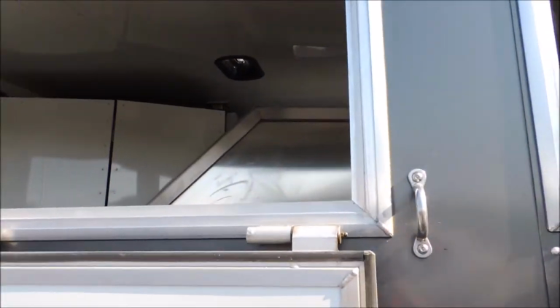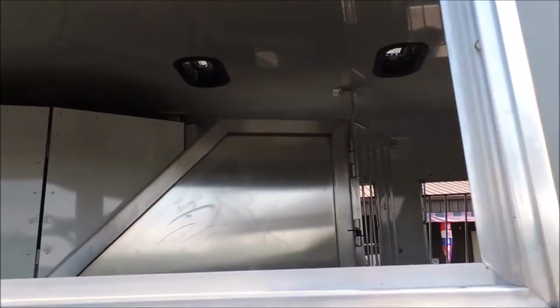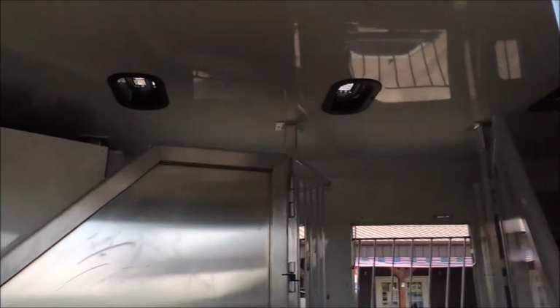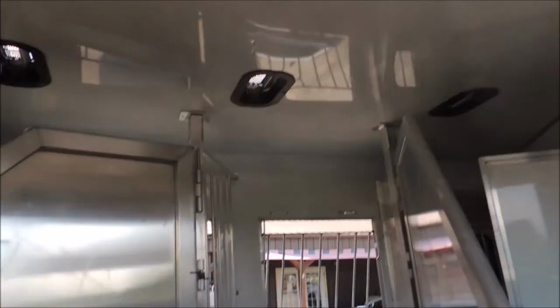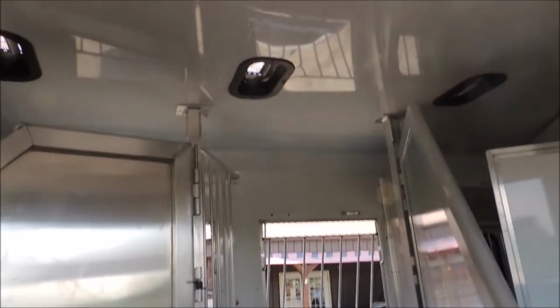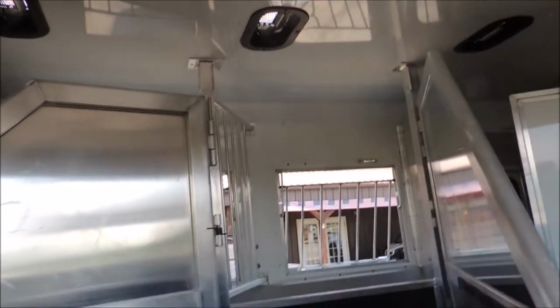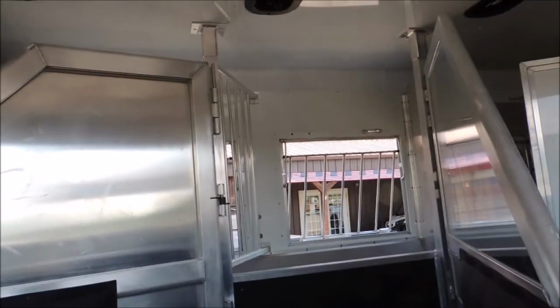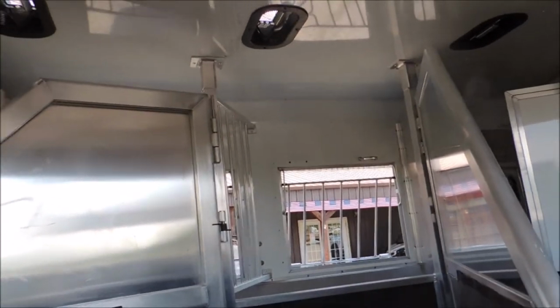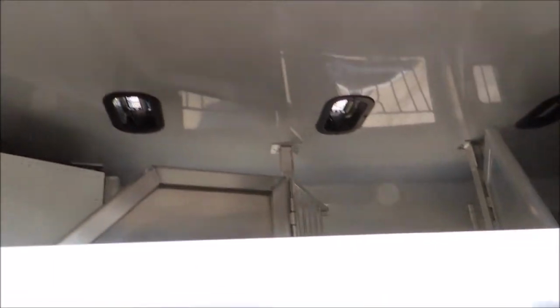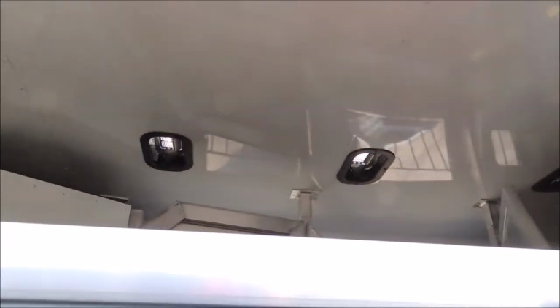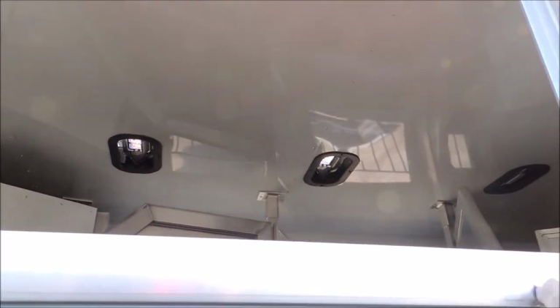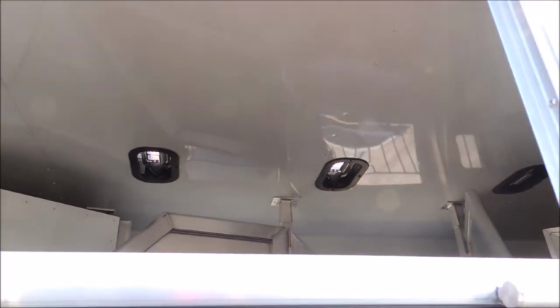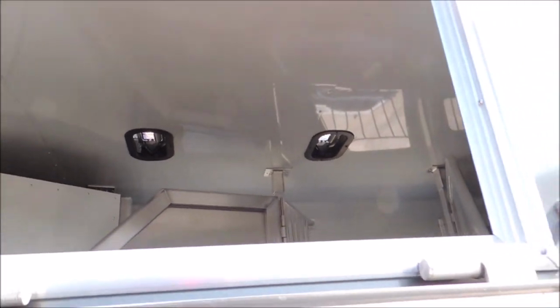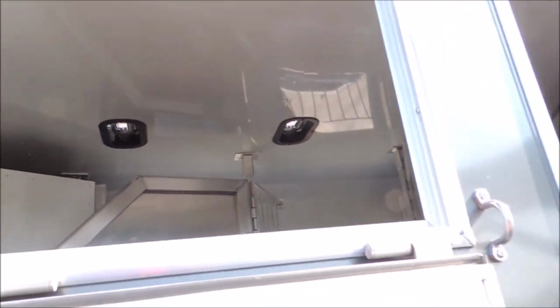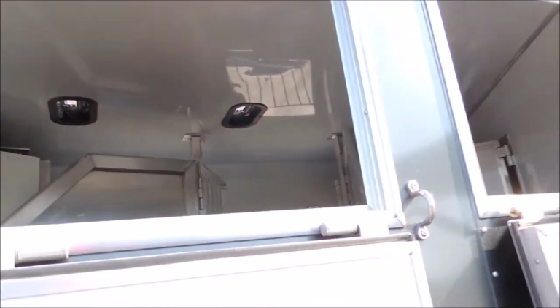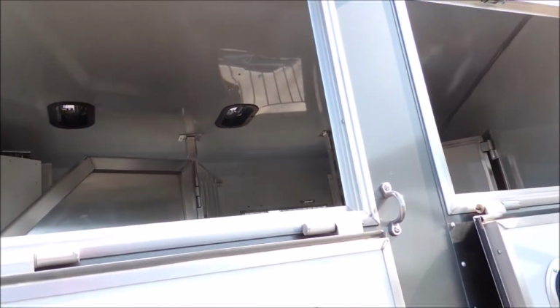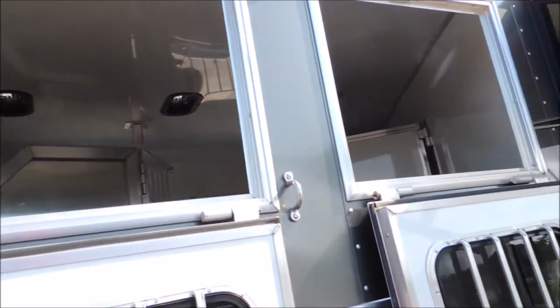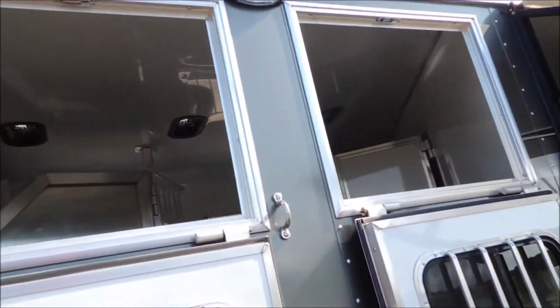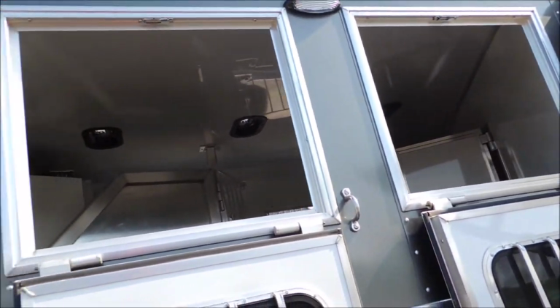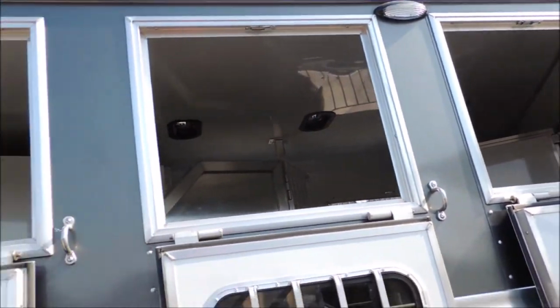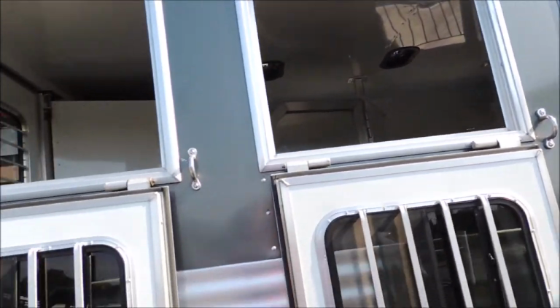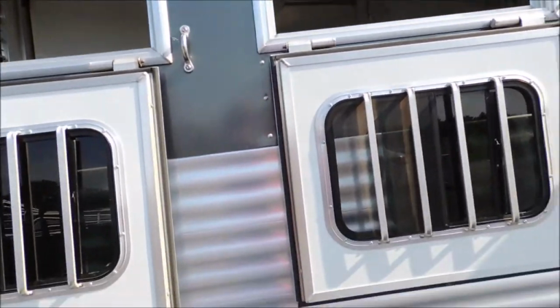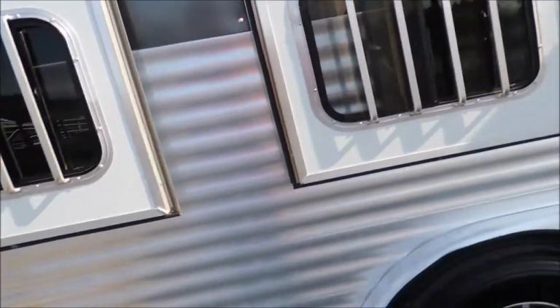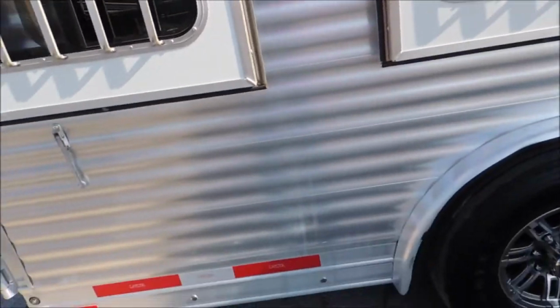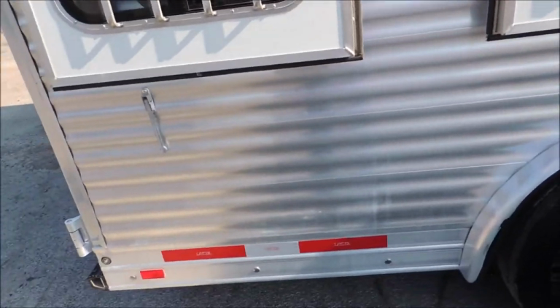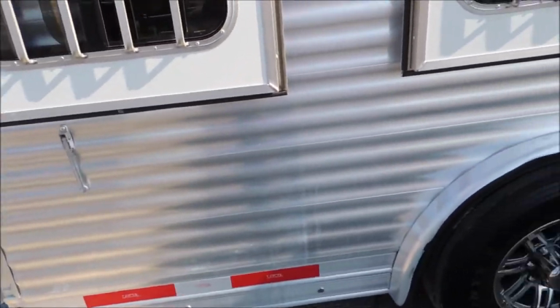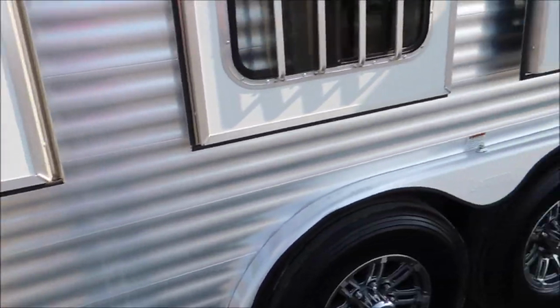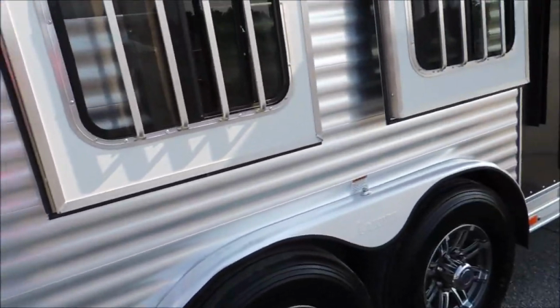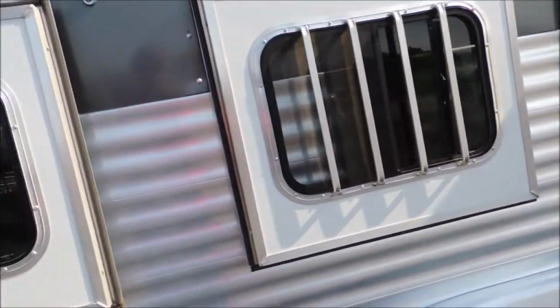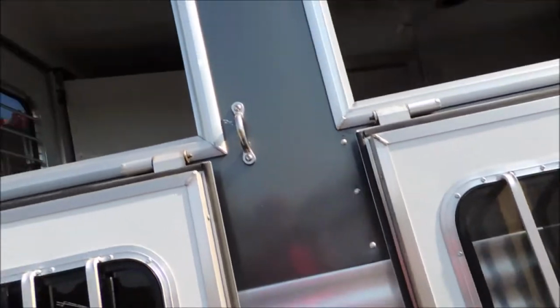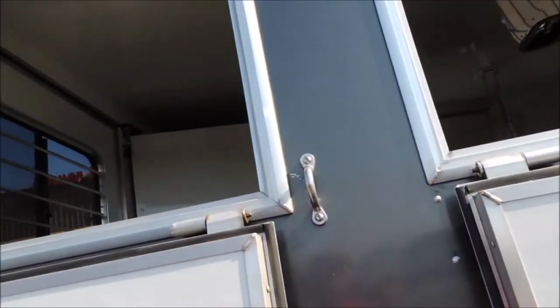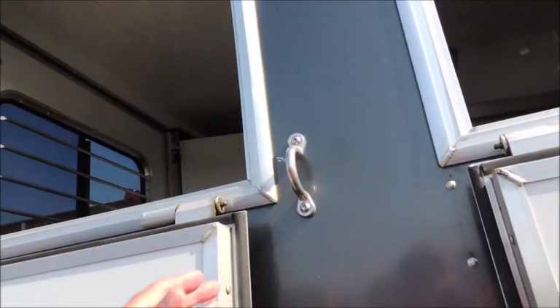I'll show you all the way through — that's with the drop-down doors on the other side. So you have ventilation here, as close to a stock trailer as you could possibly get.